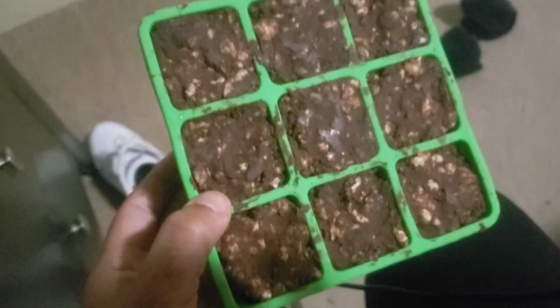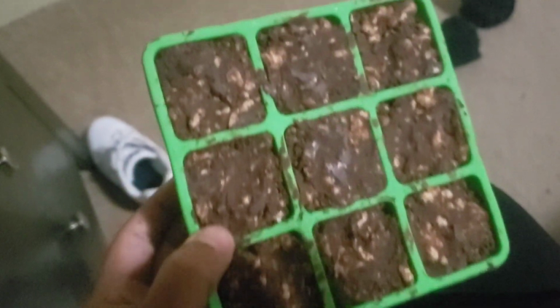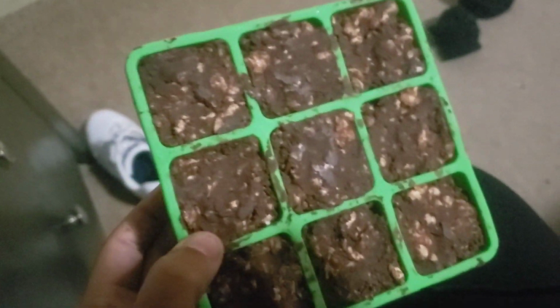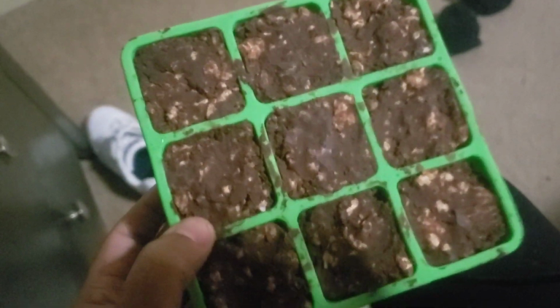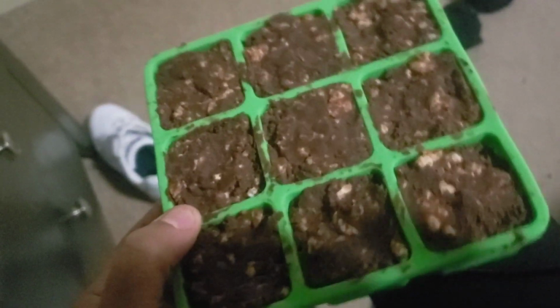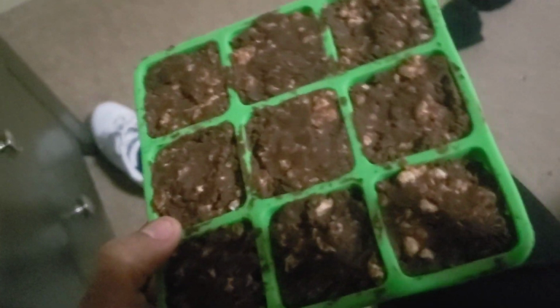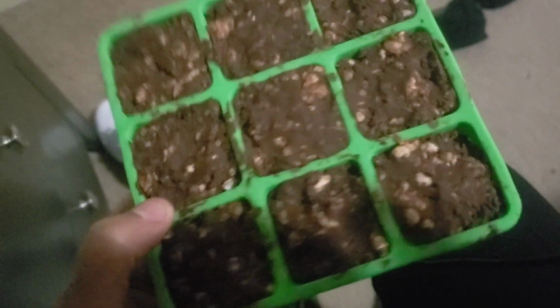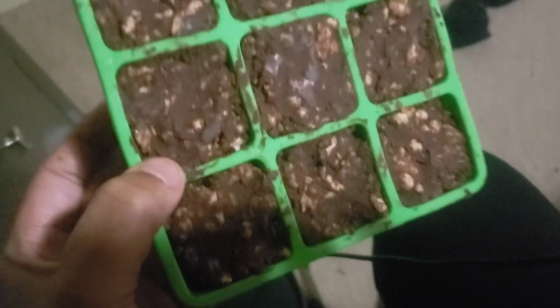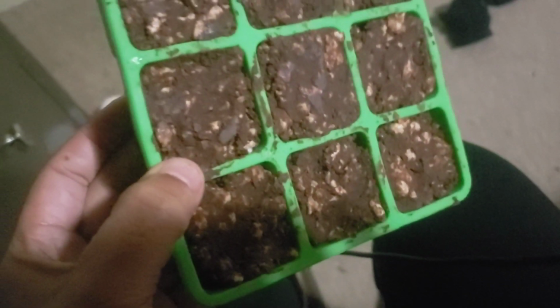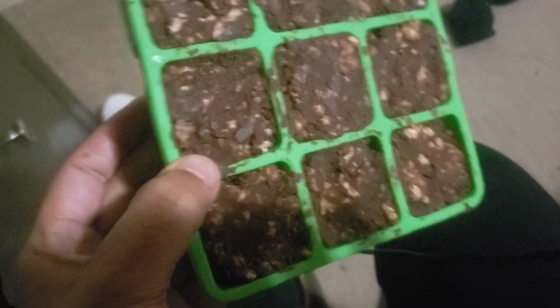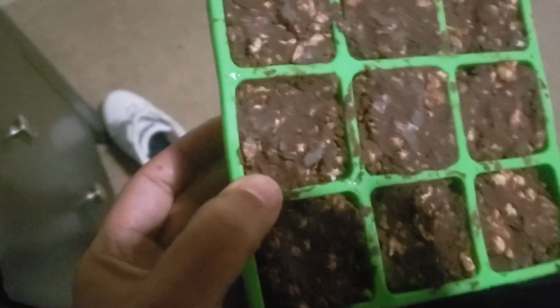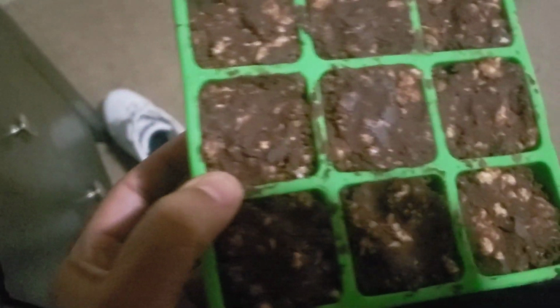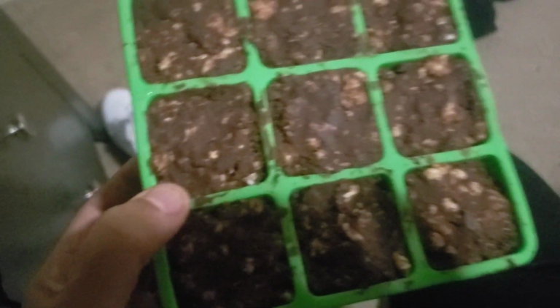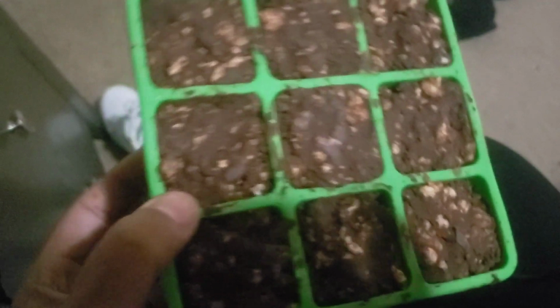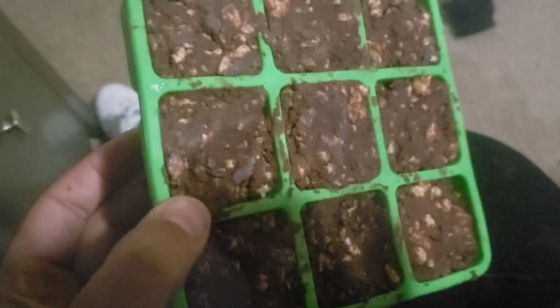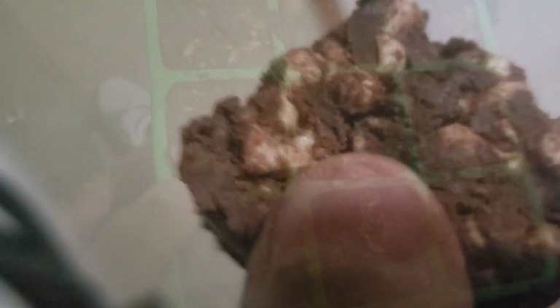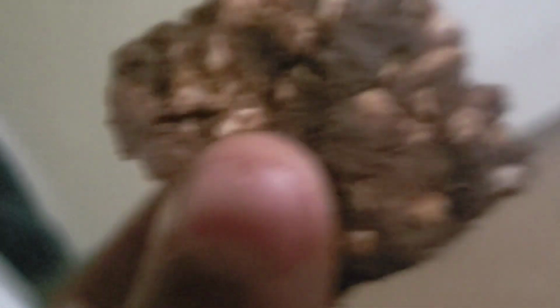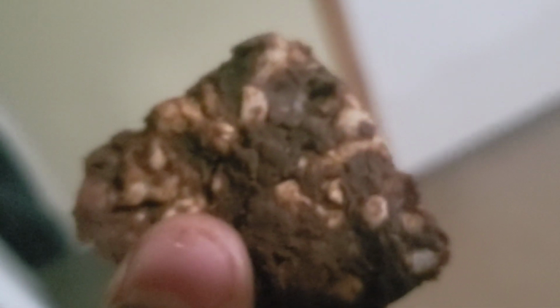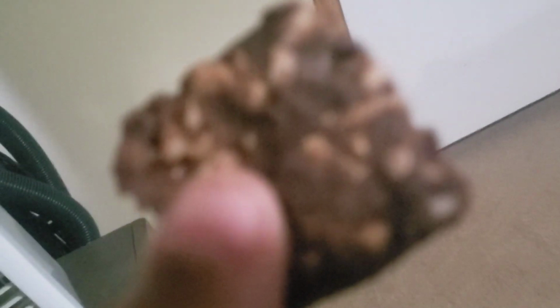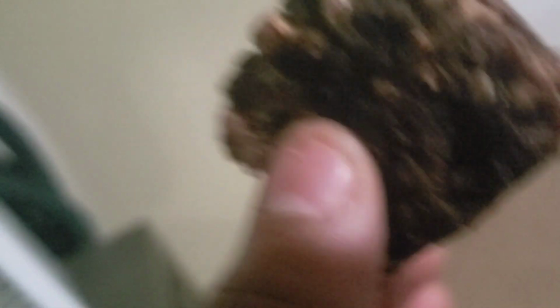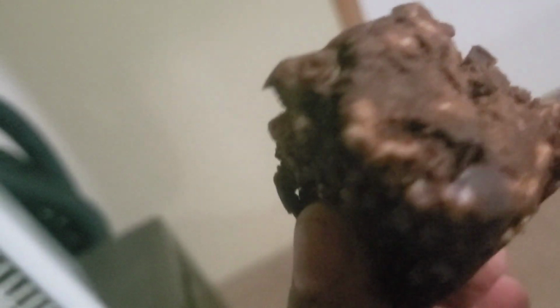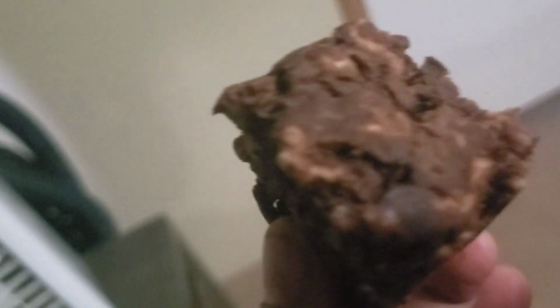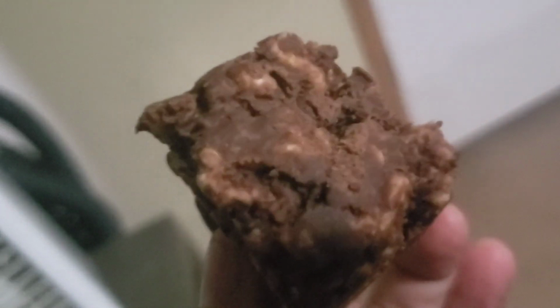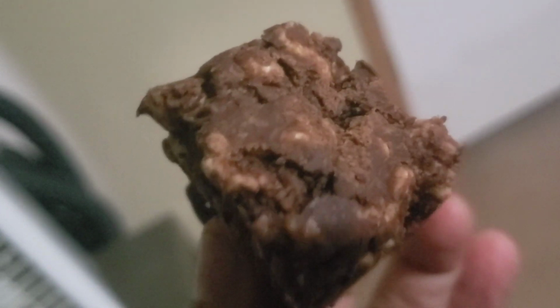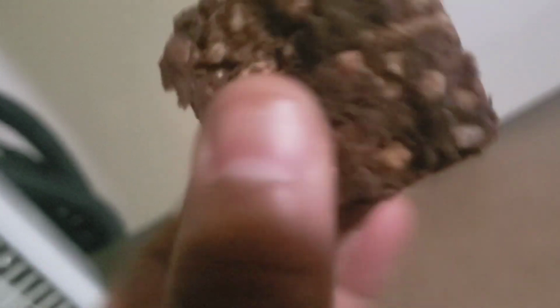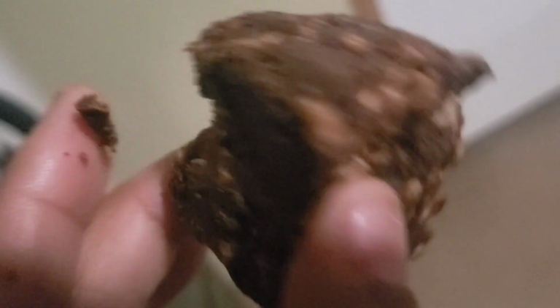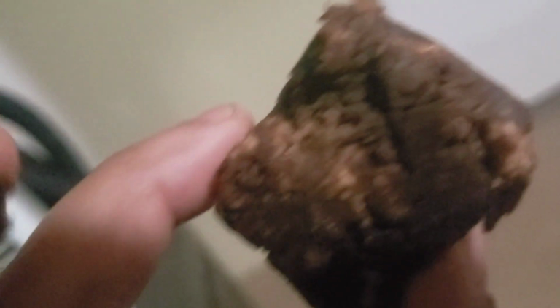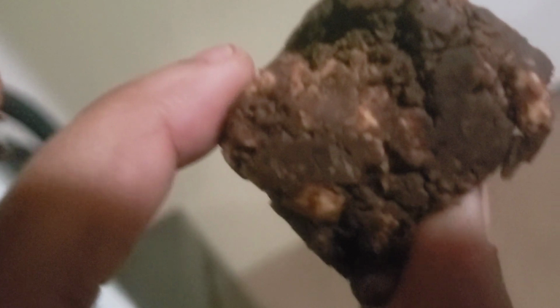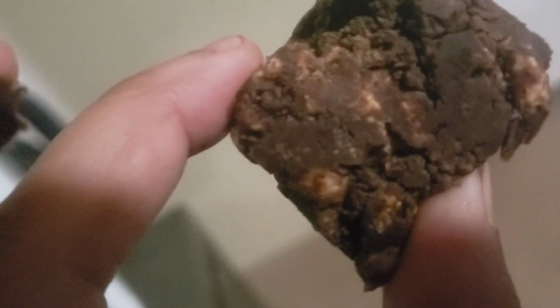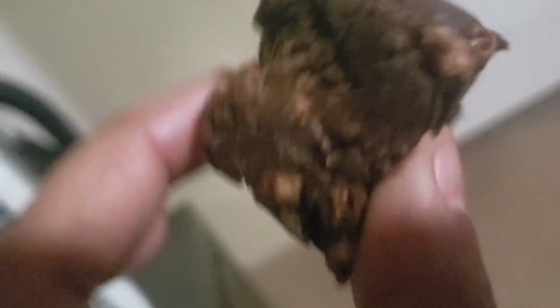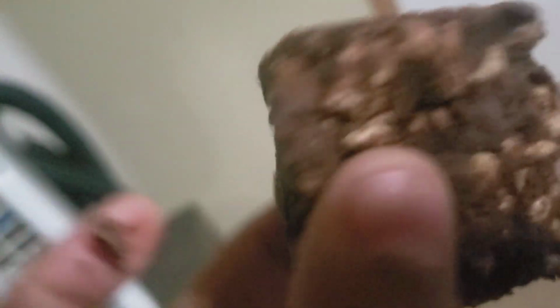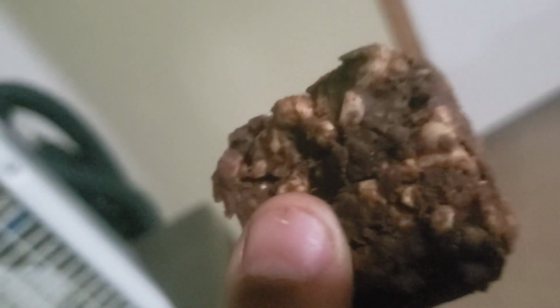This is exactly how they came out. There they go. I'm going to take one out for you. This is exactly how it came out — like this. For your snack.